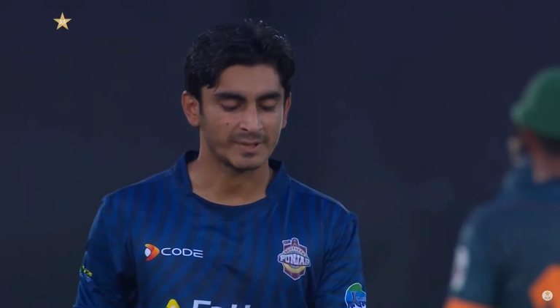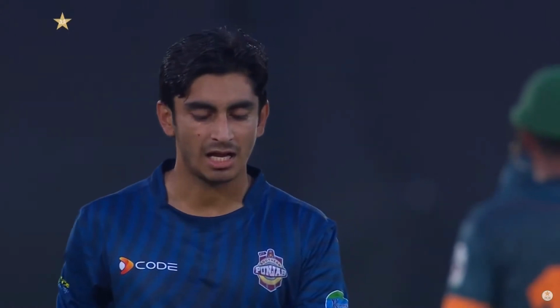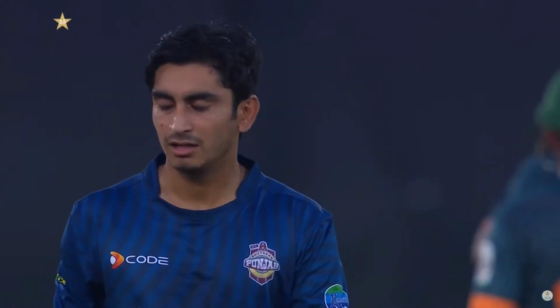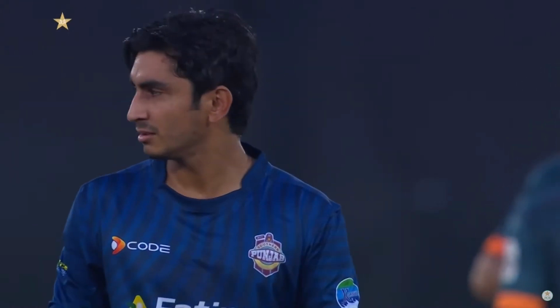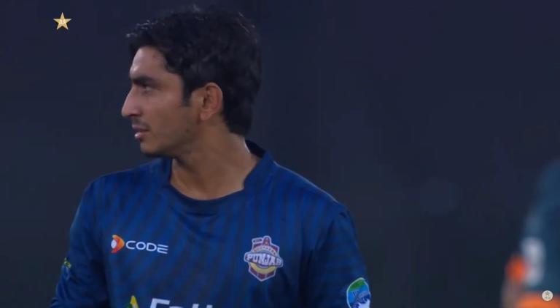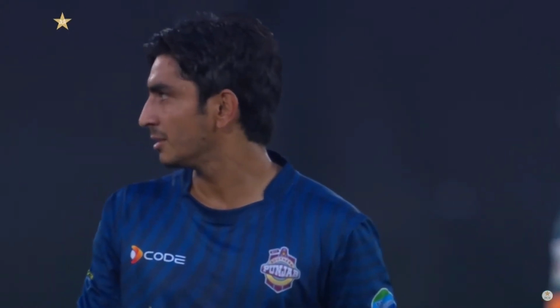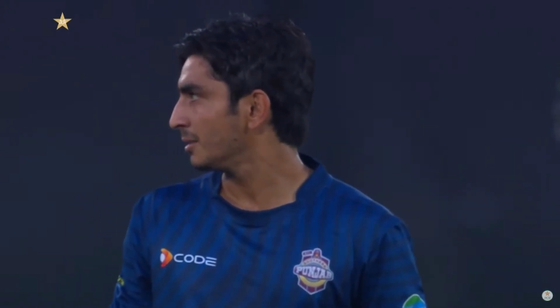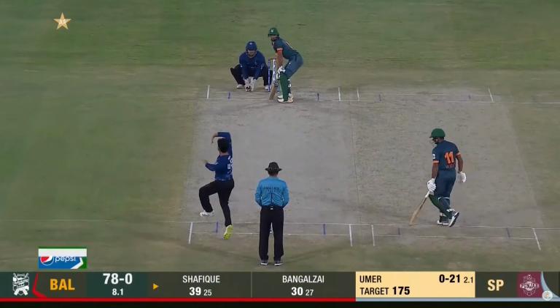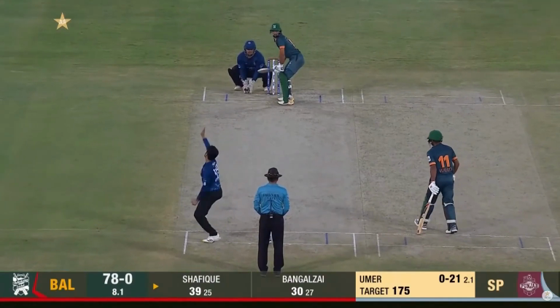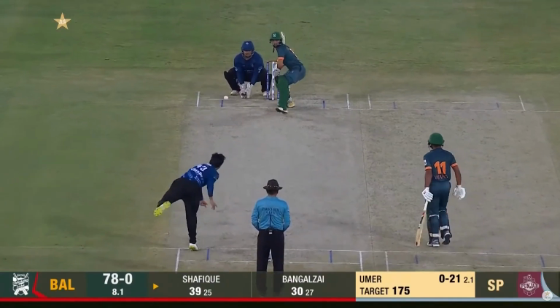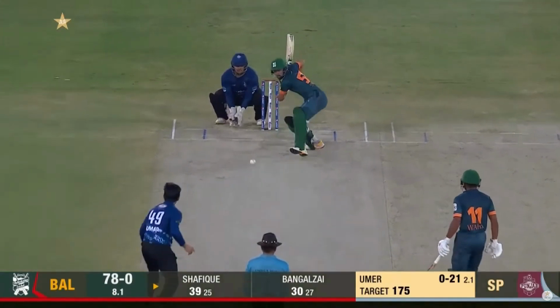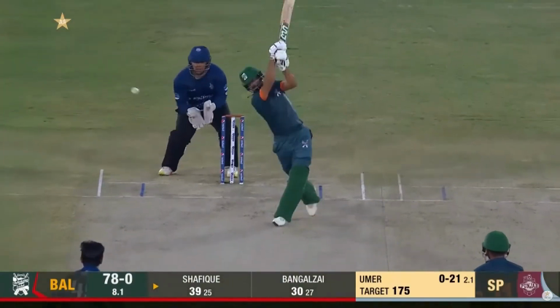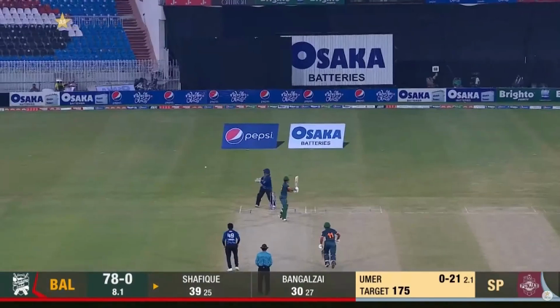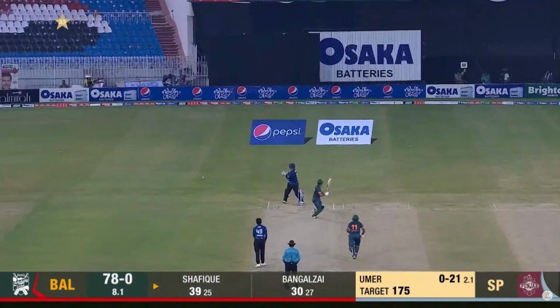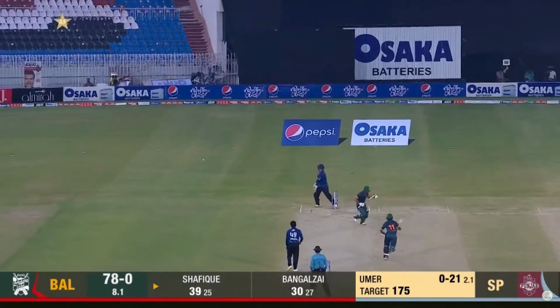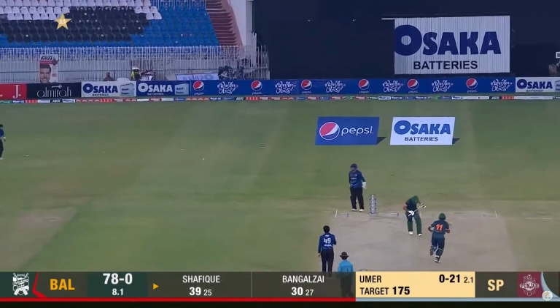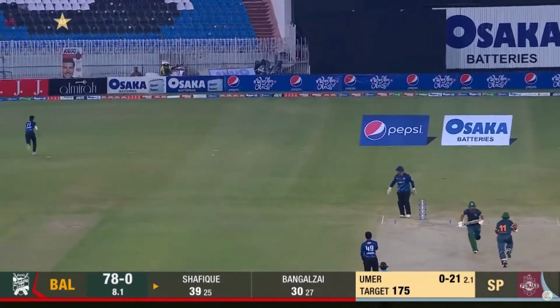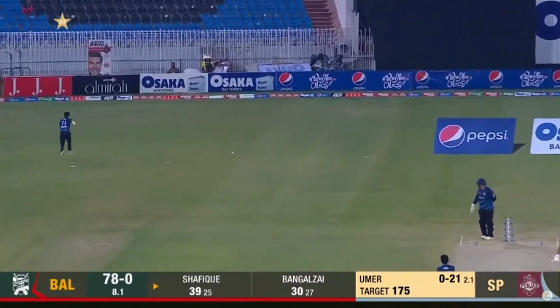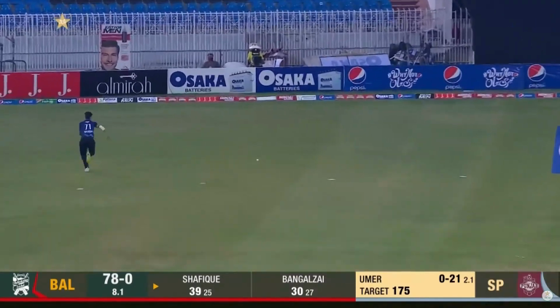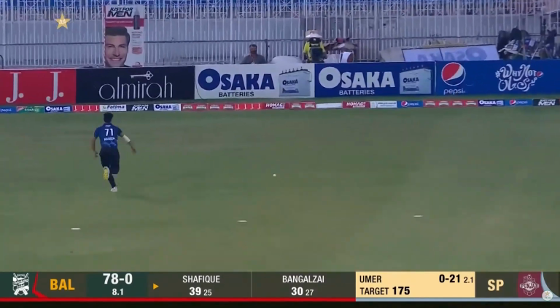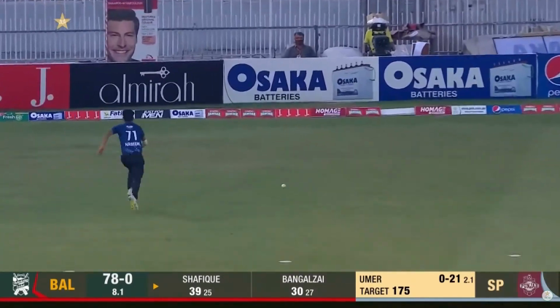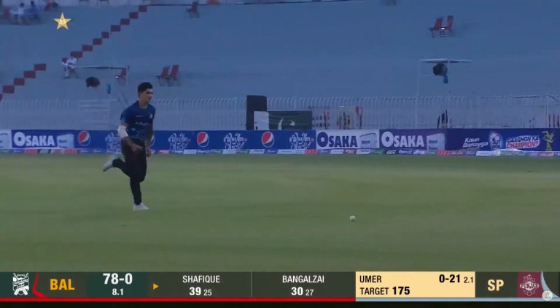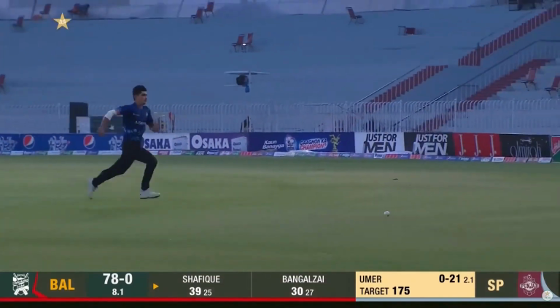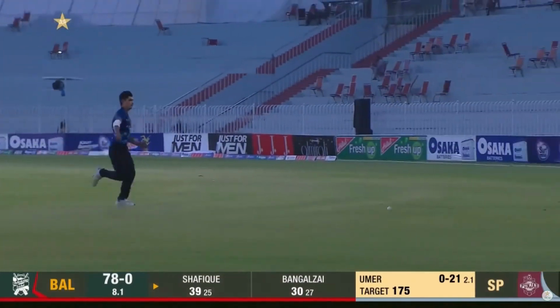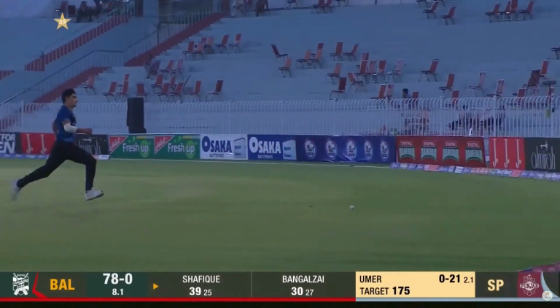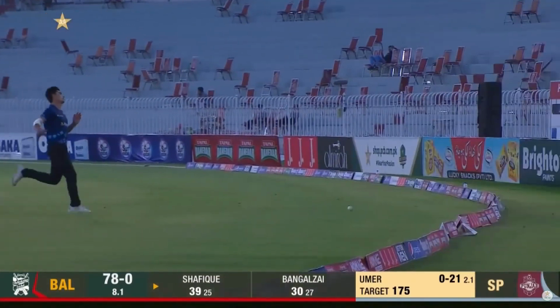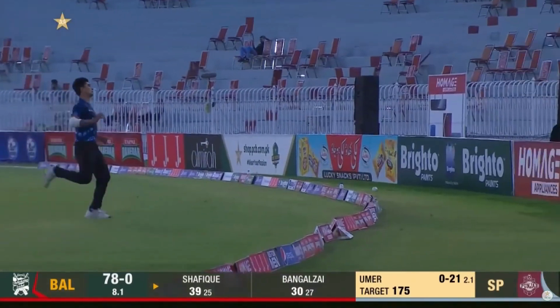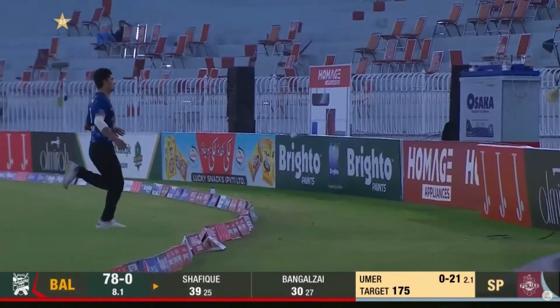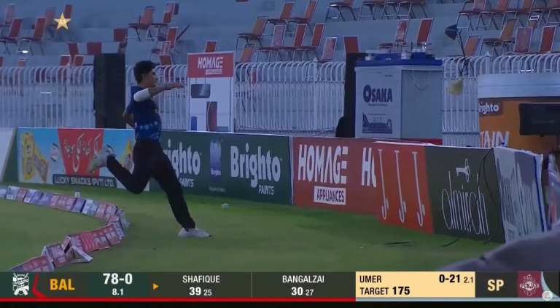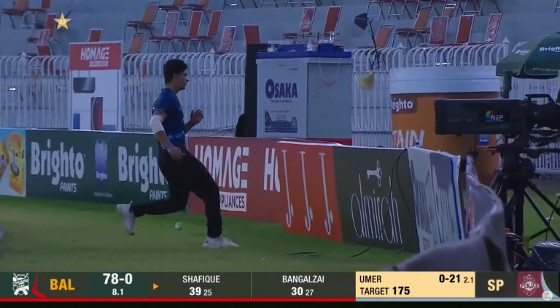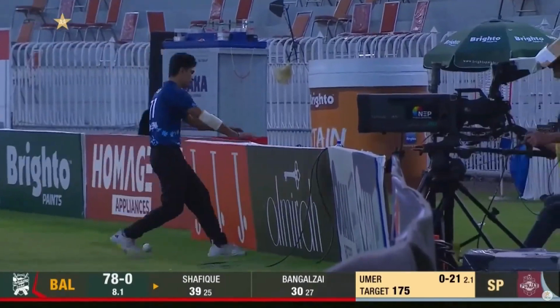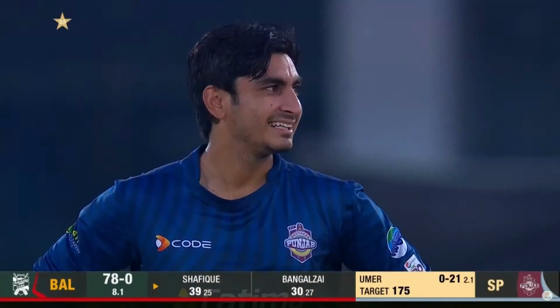Omar Khan not happy. Goes again, this time the outside edge. Outfield's pretty quick and that'll race away as well. Ten off the first two.